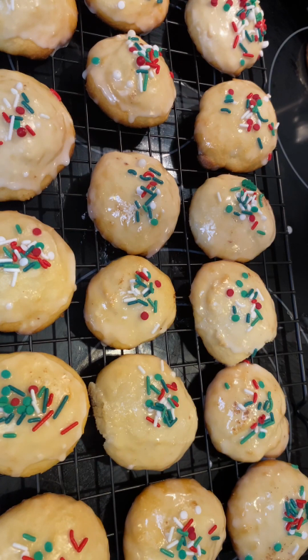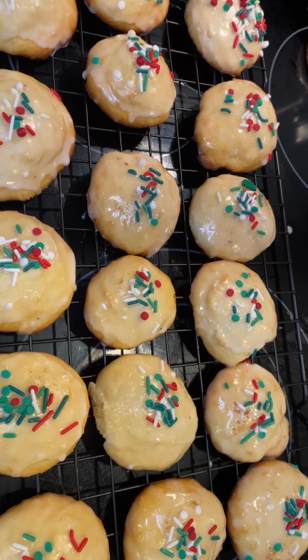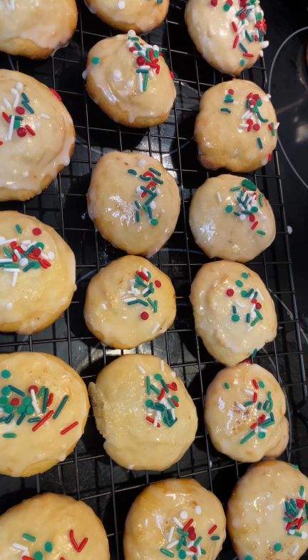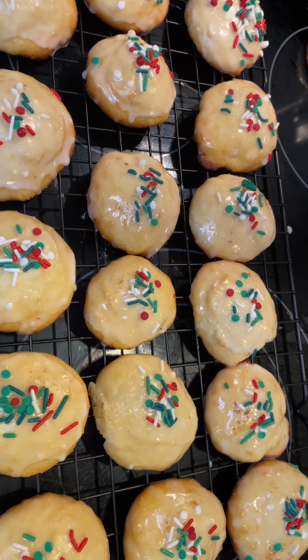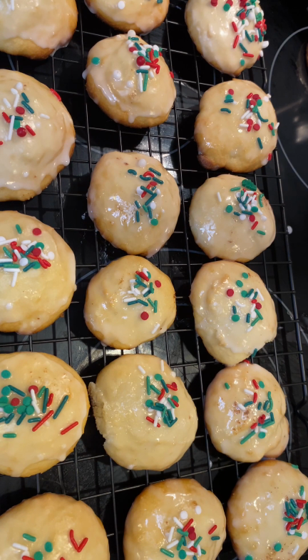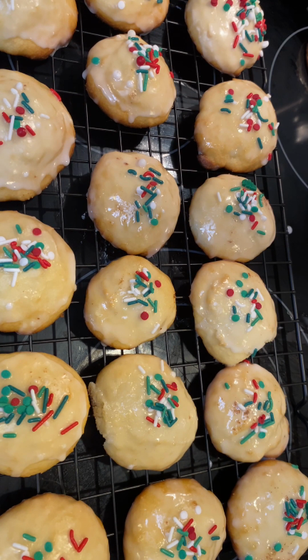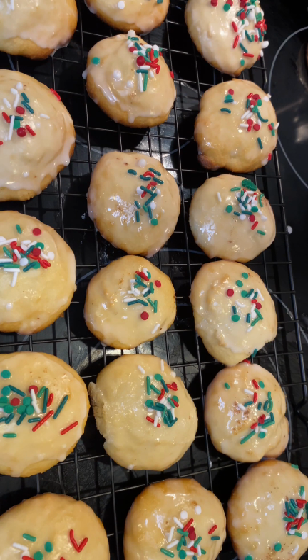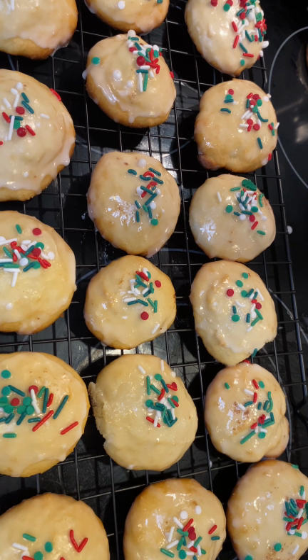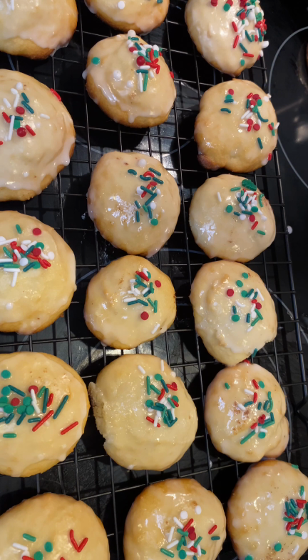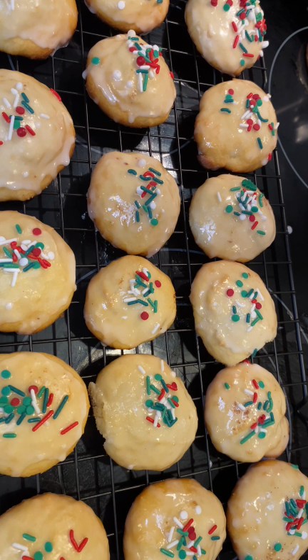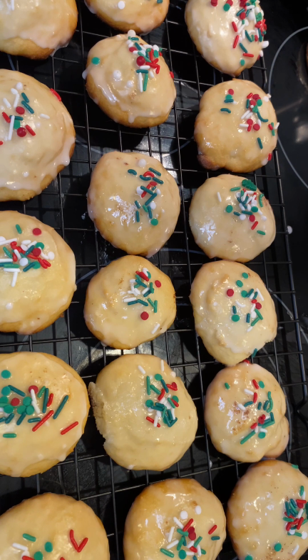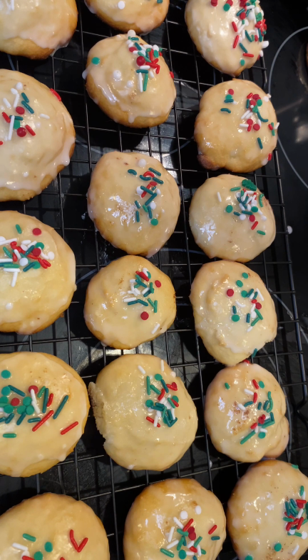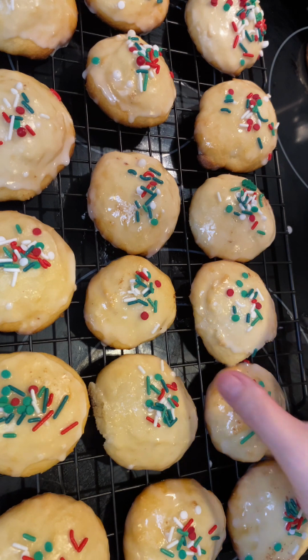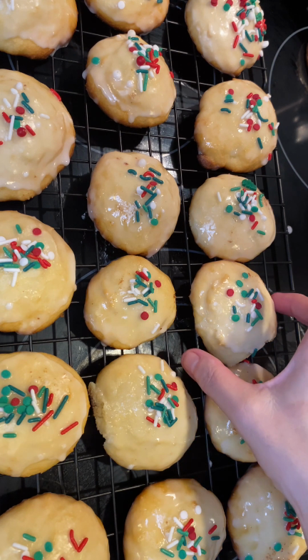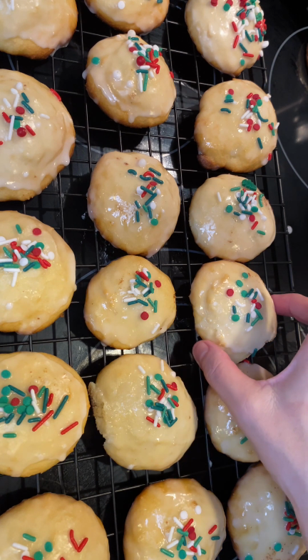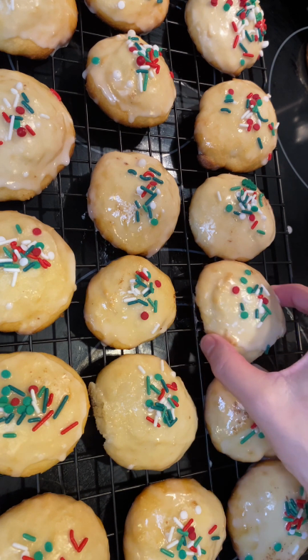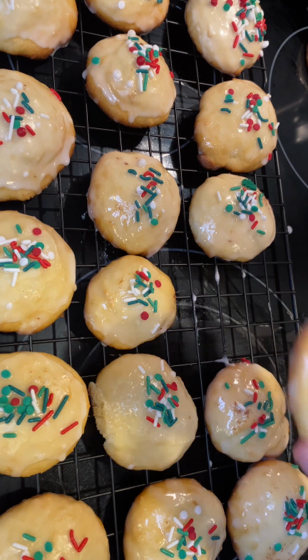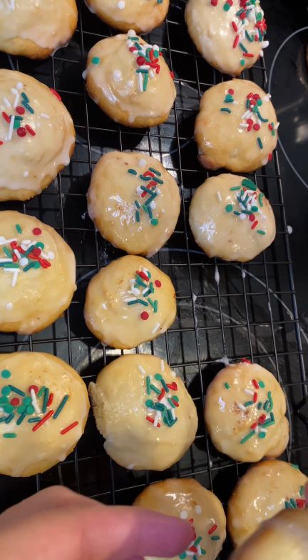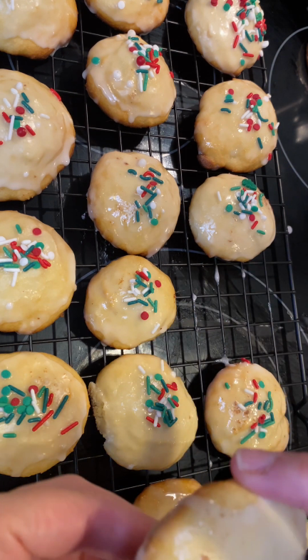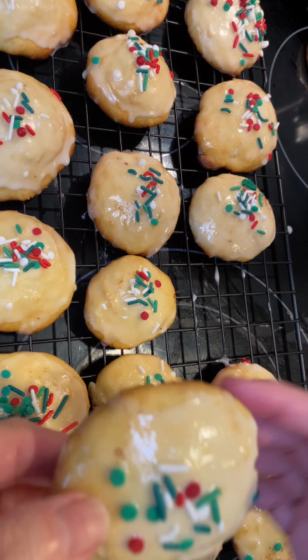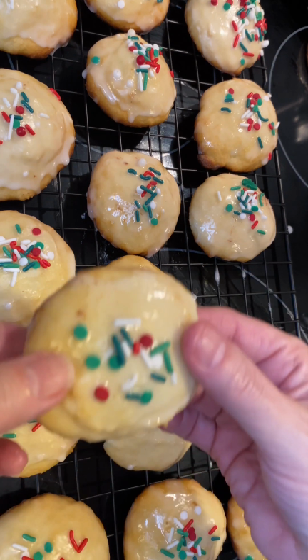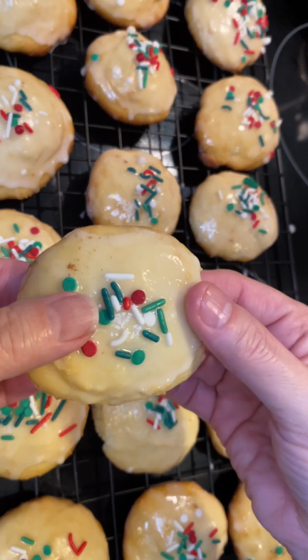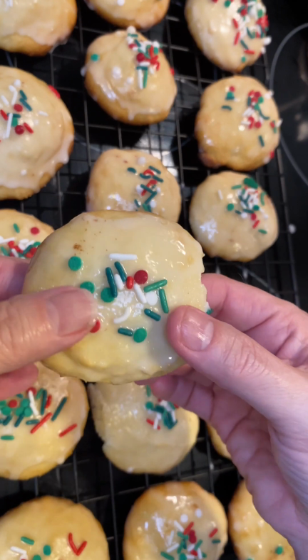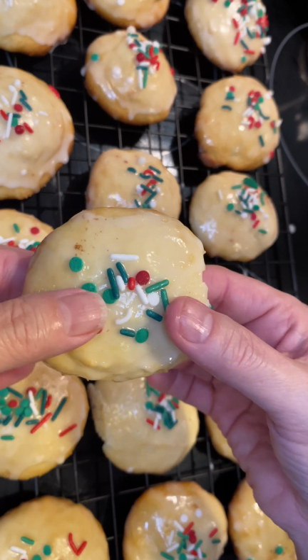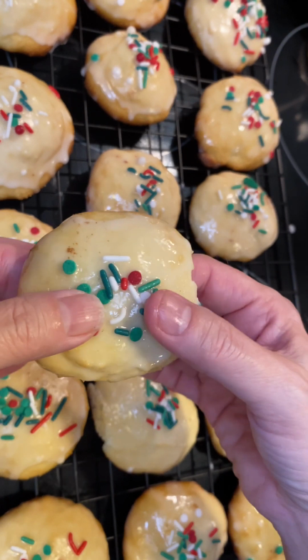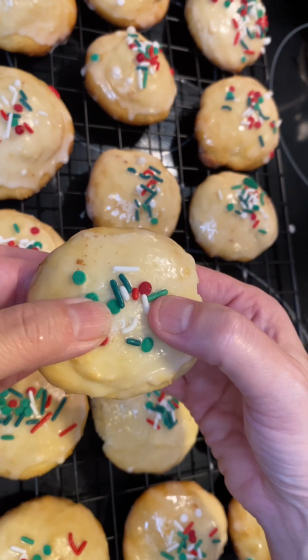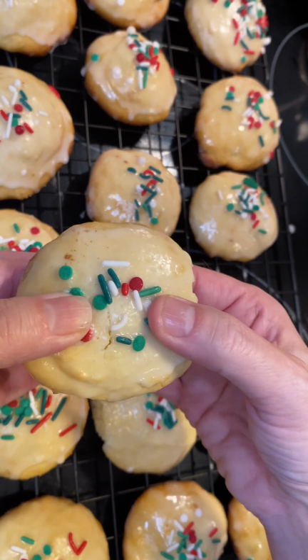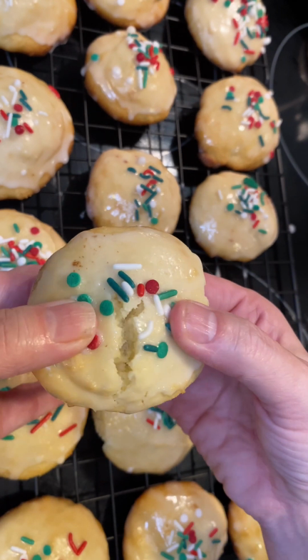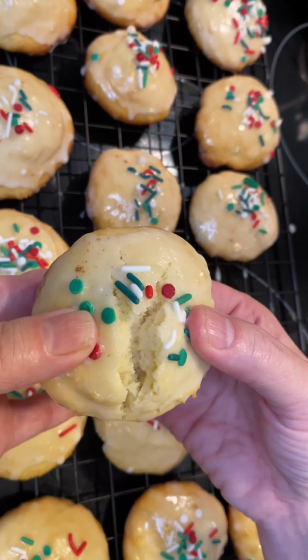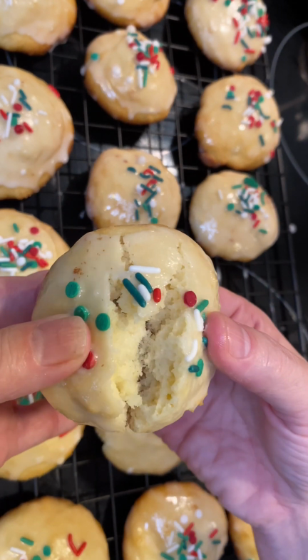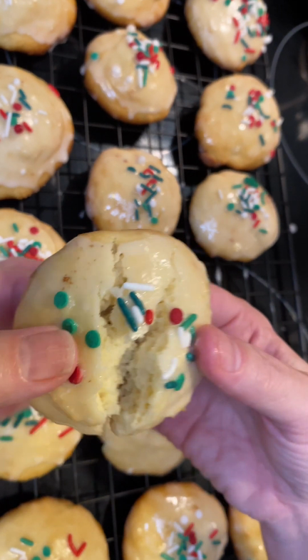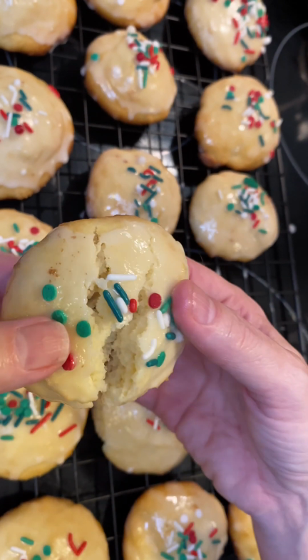I'm all done. I got these Italian ricotta cookies made. This is the first time I made them and I can't believe how good they are. The inside is so soft.